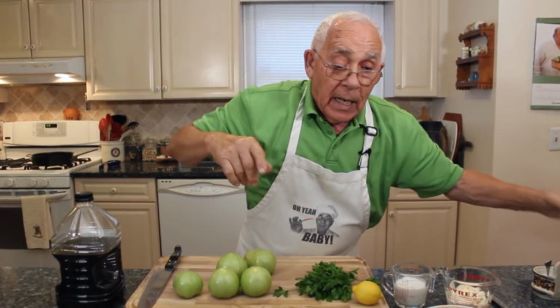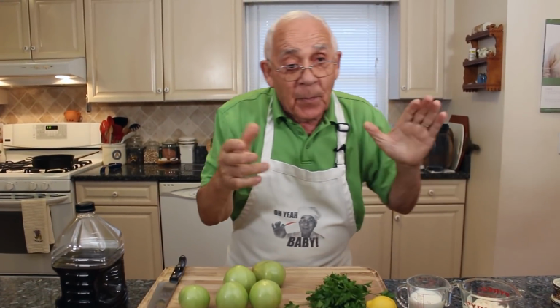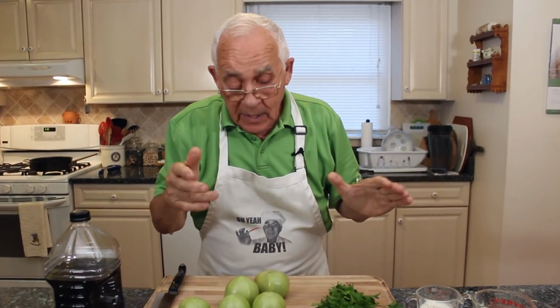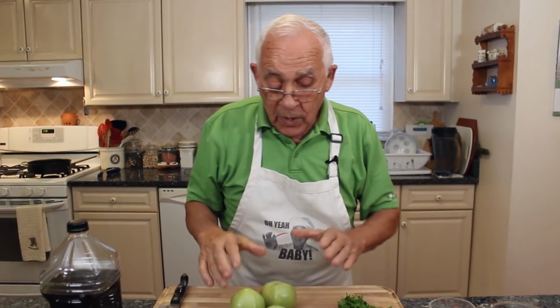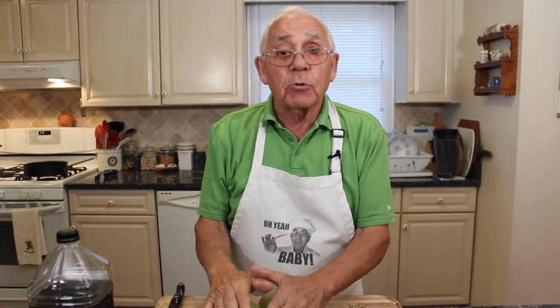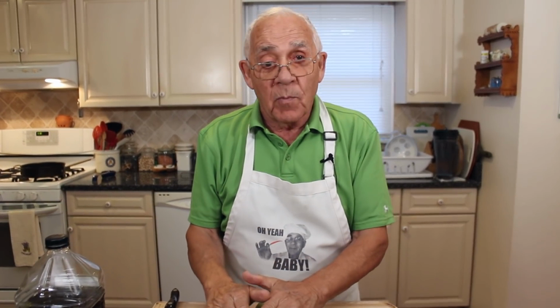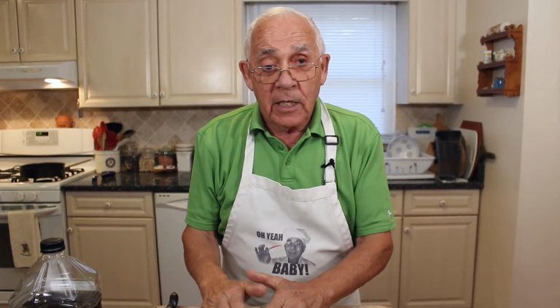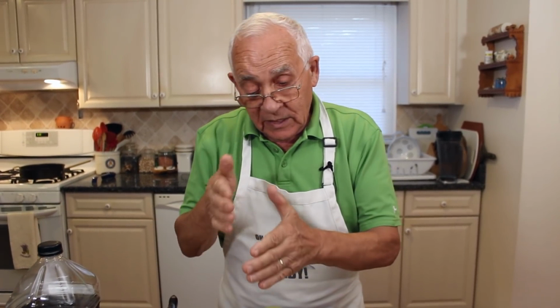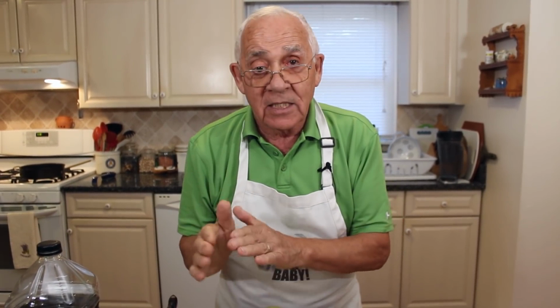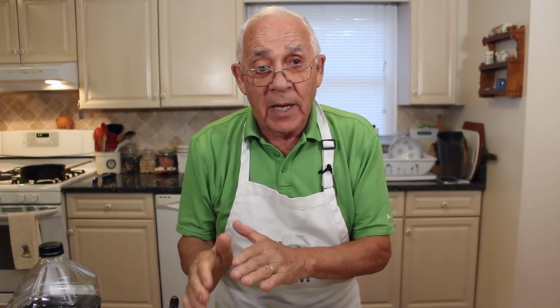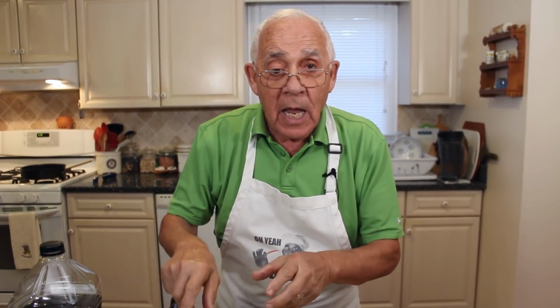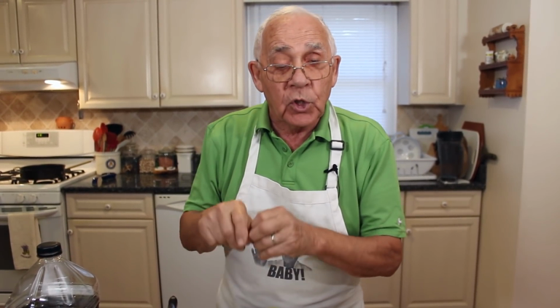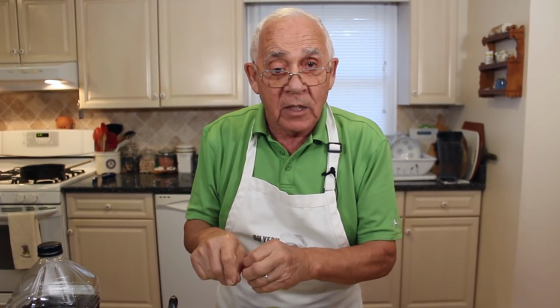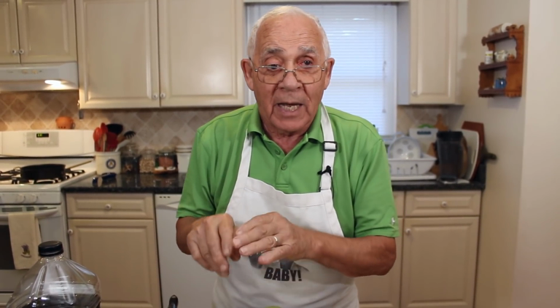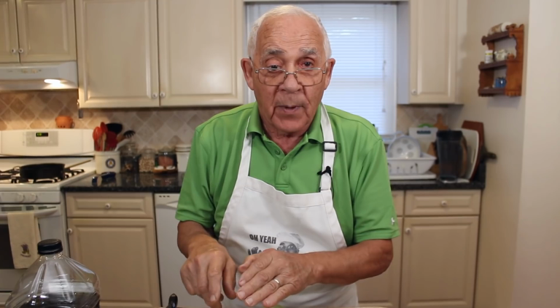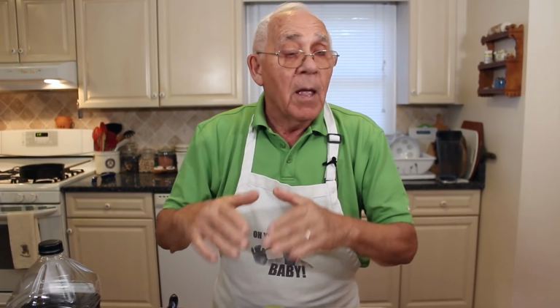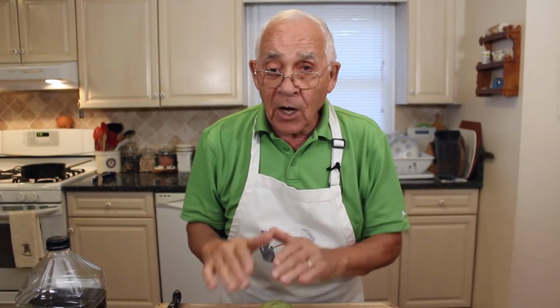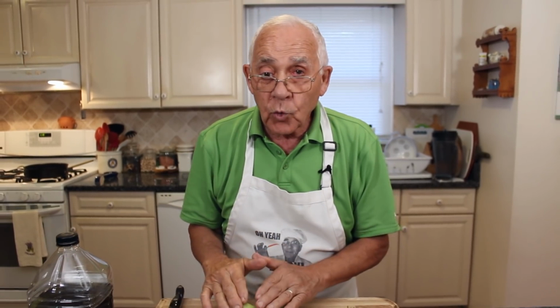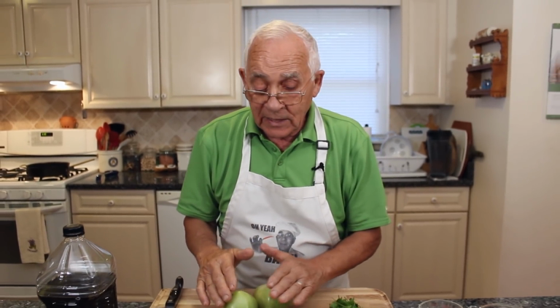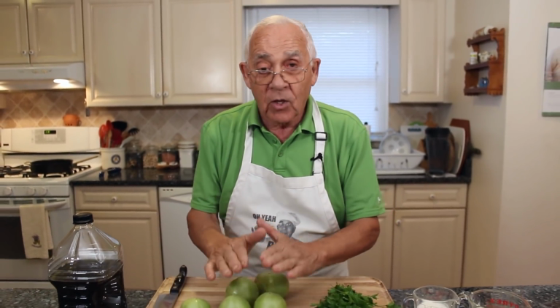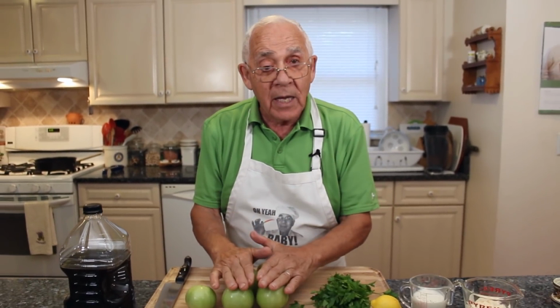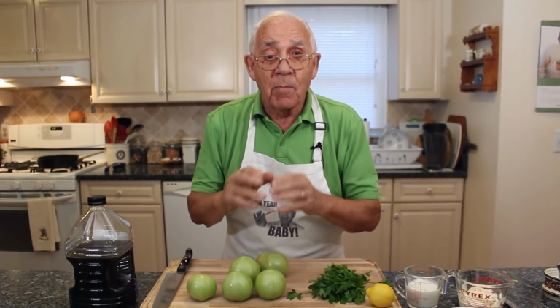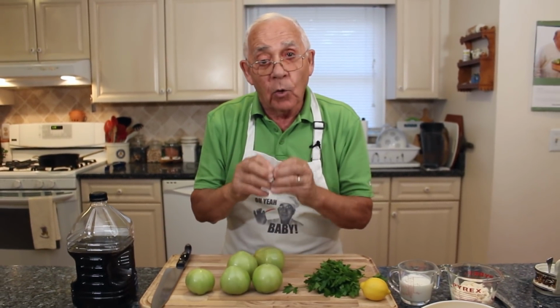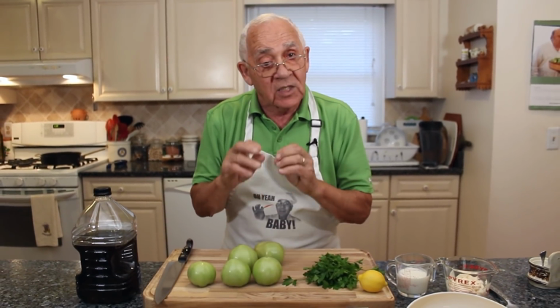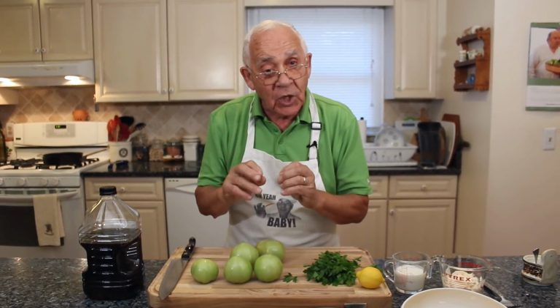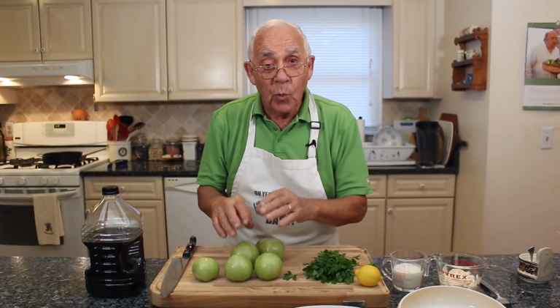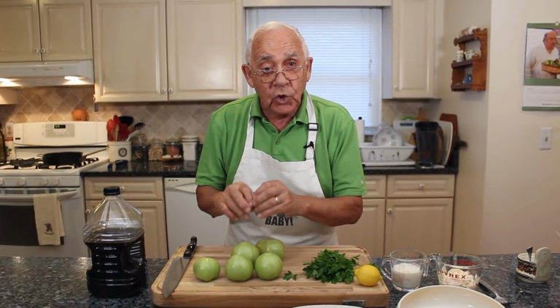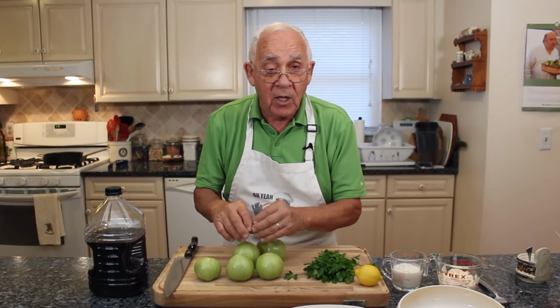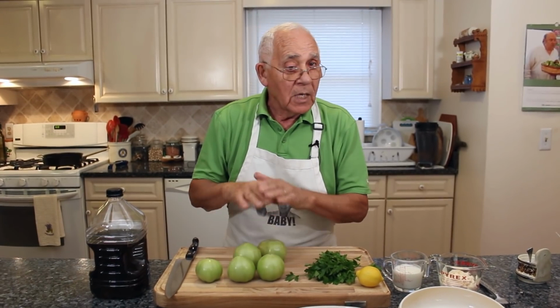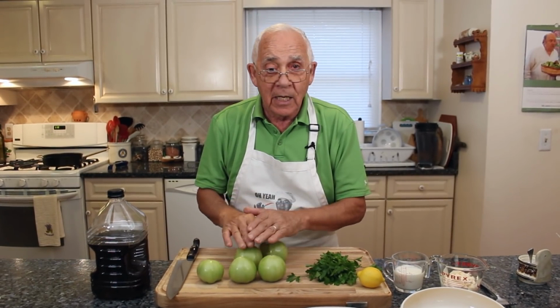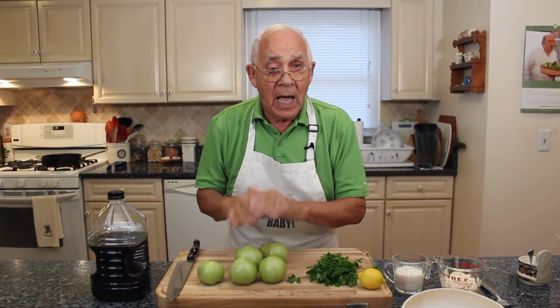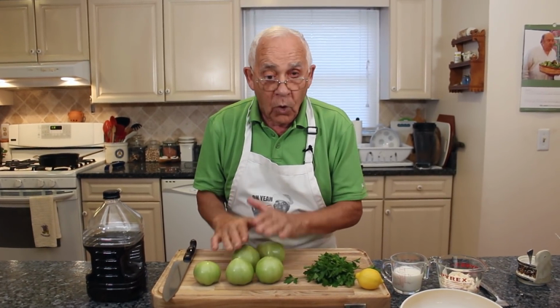A lot of people, when they use the tomato, they slice the tomato and put salt and black pepper. But I don't want to do like this, because the tomato, it makes a lot of water. Especially when you put salt, it gets a lot of water.